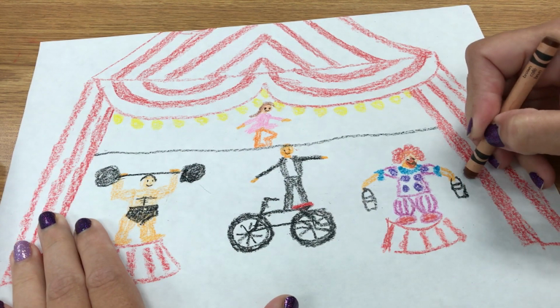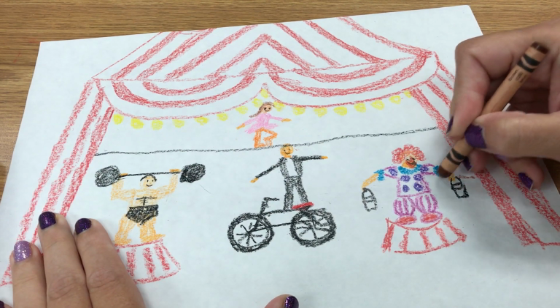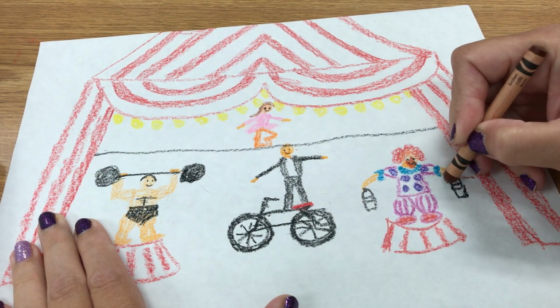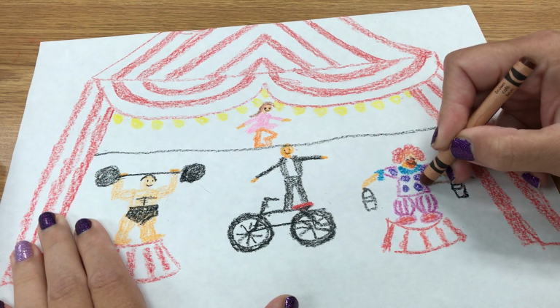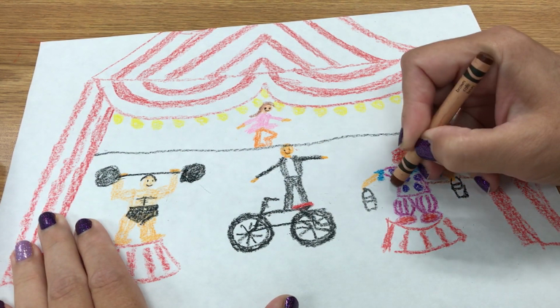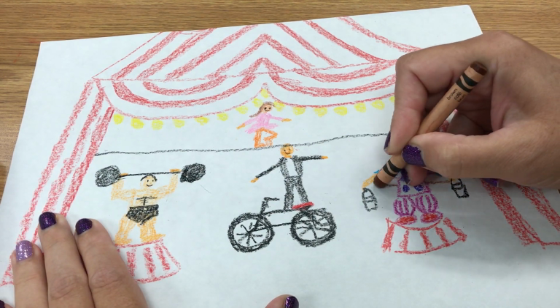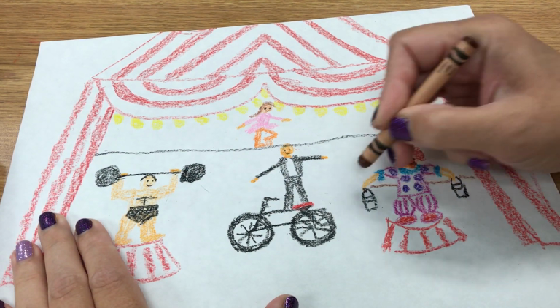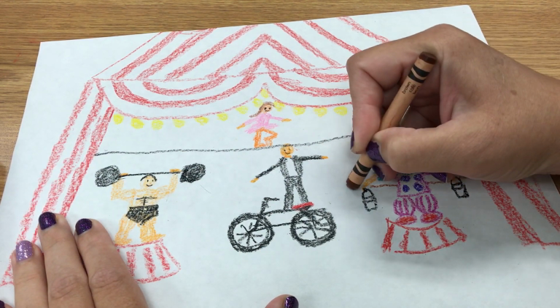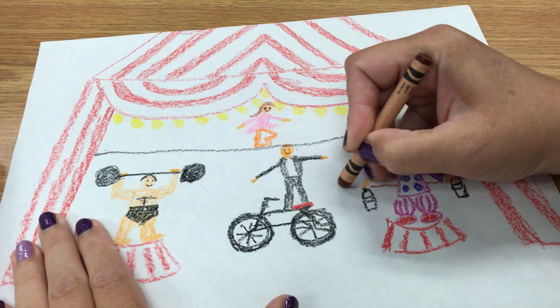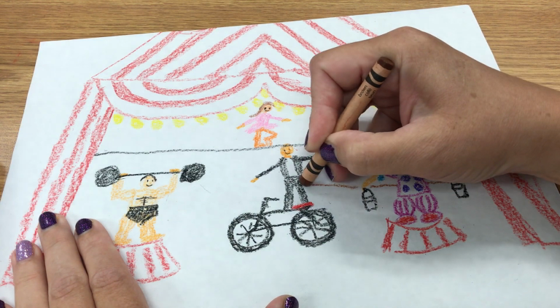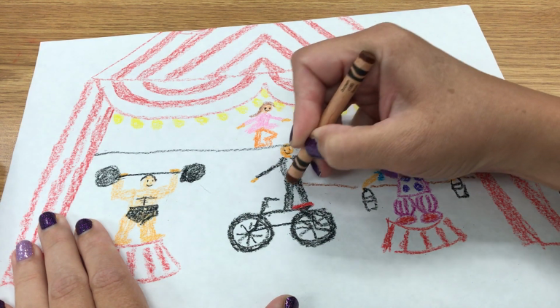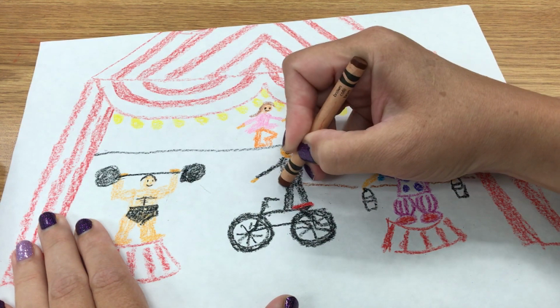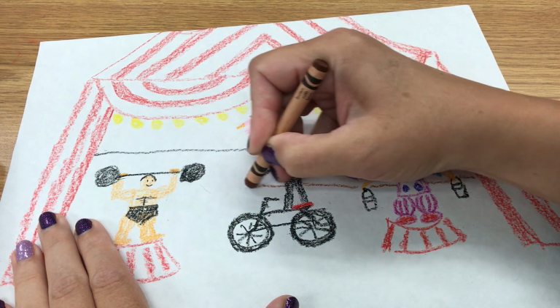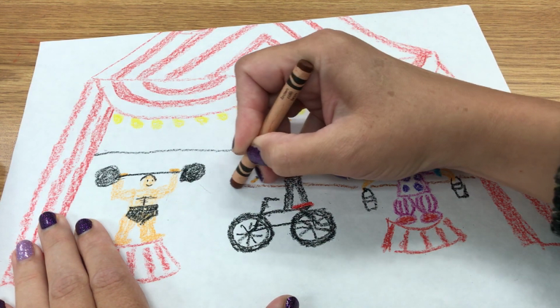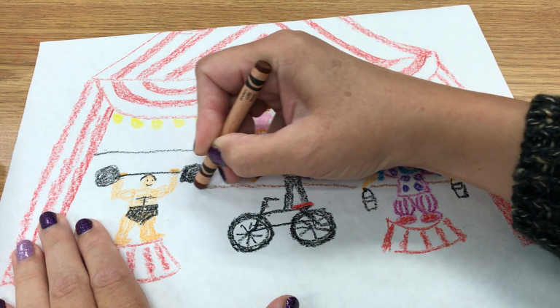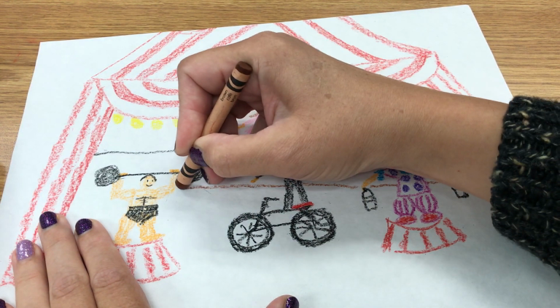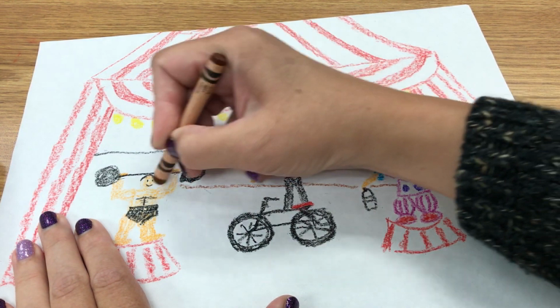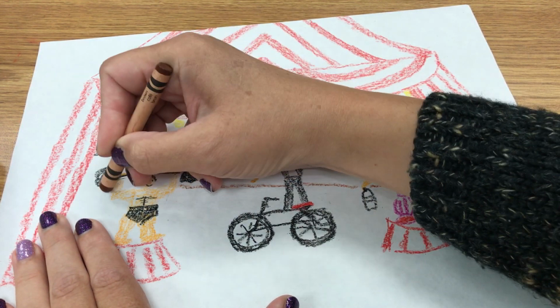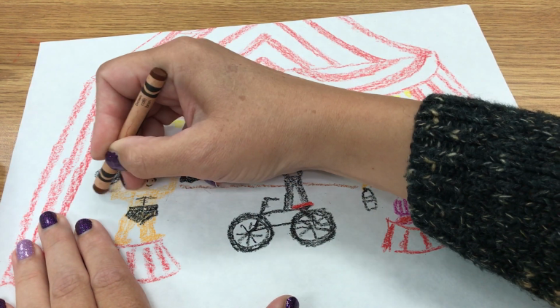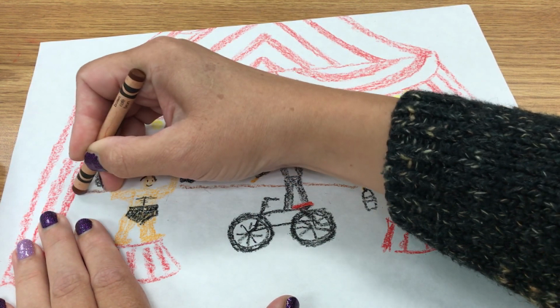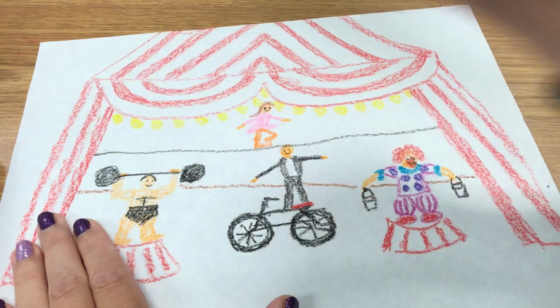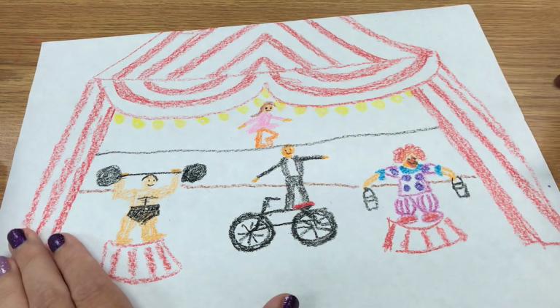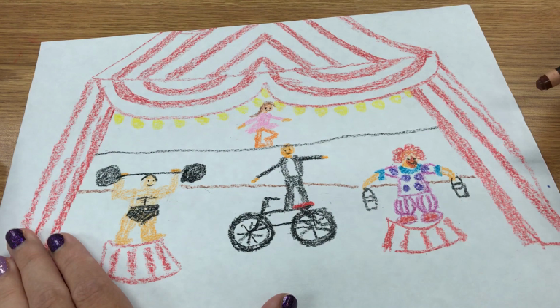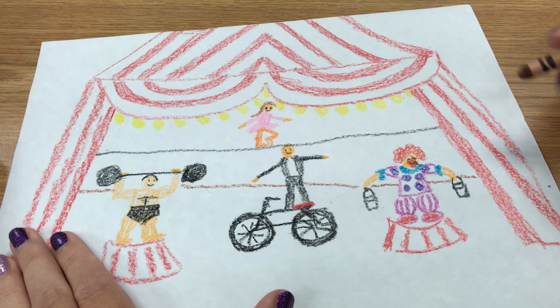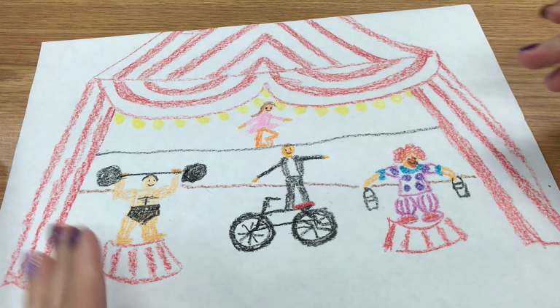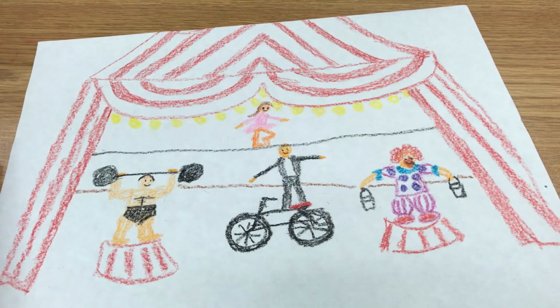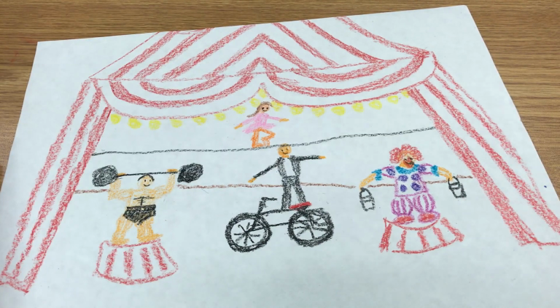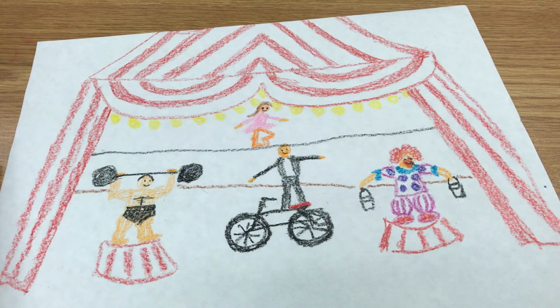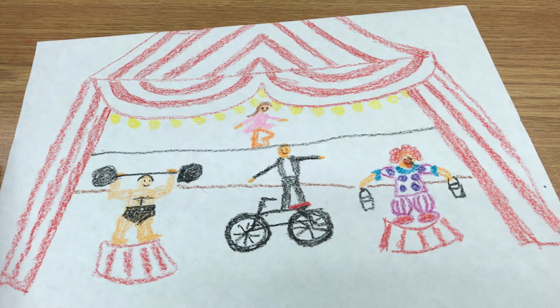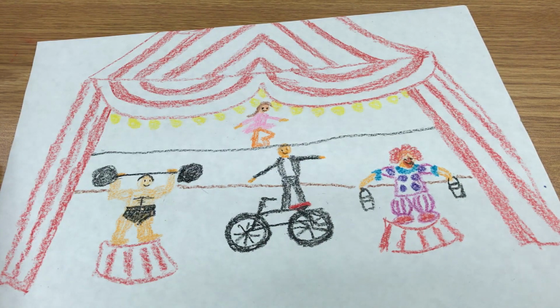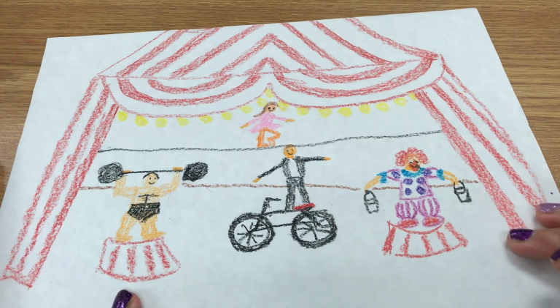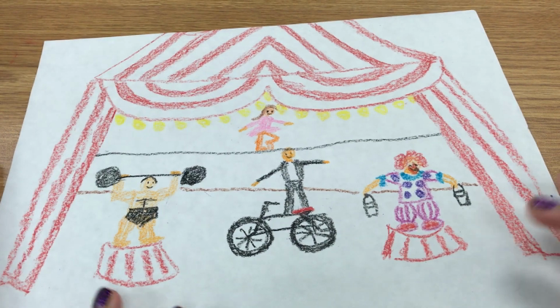I didn't put any animals in my circus because I just don't think that animals belong in circuses. So if you want to put an animal in your circus, you're fine with that. I just didn't want one in mine.